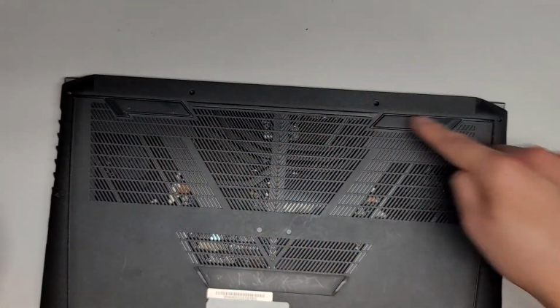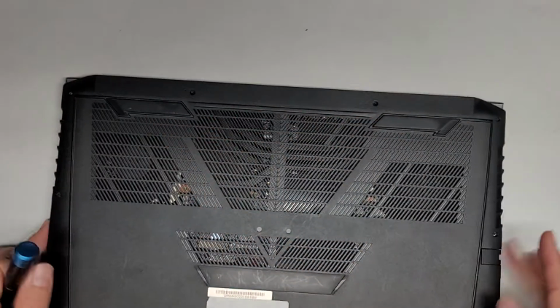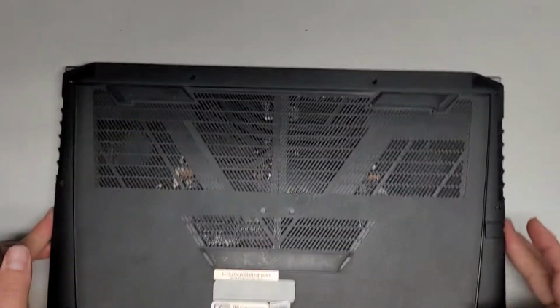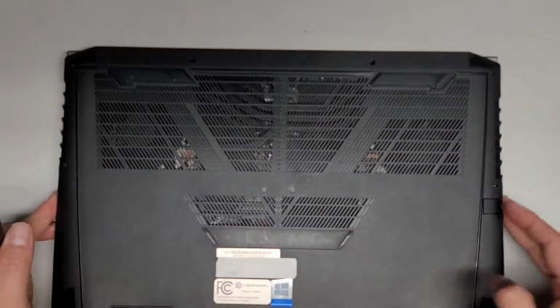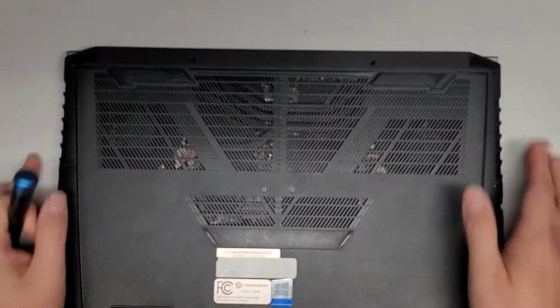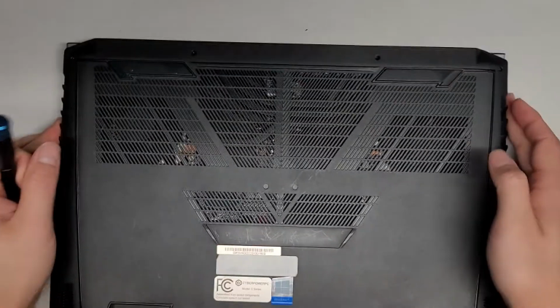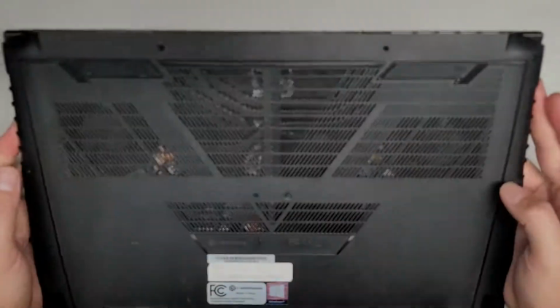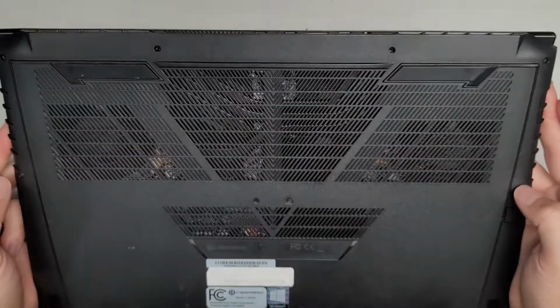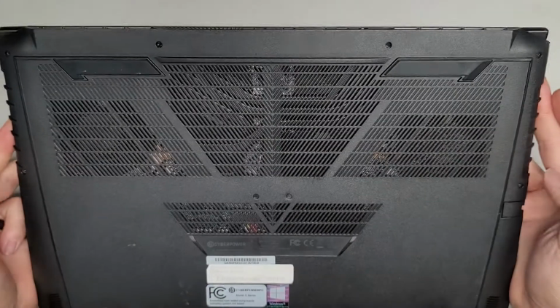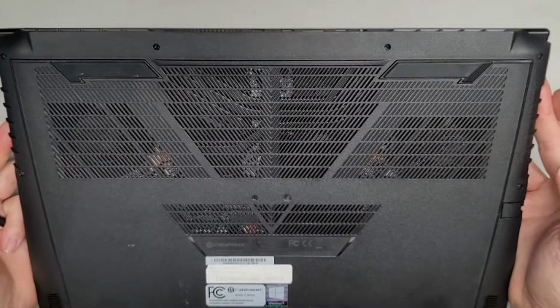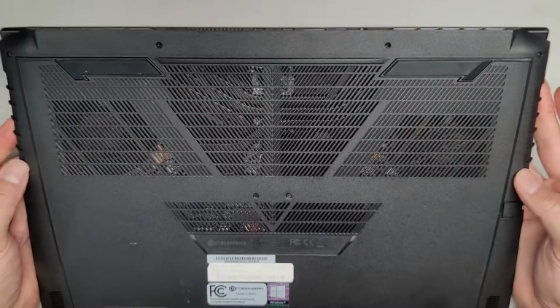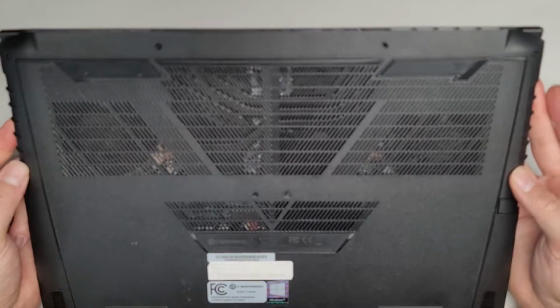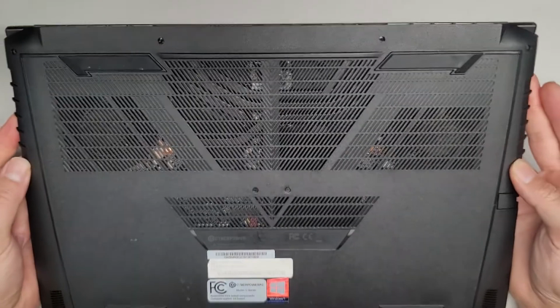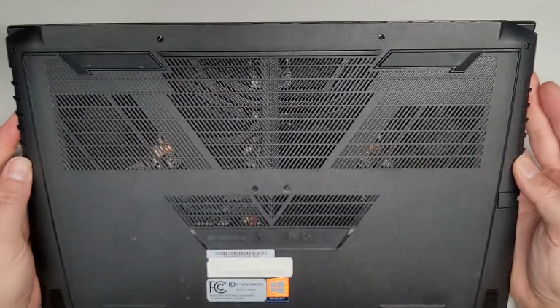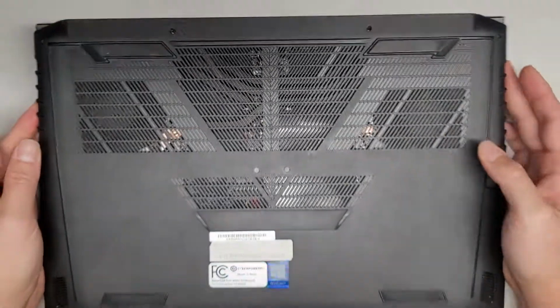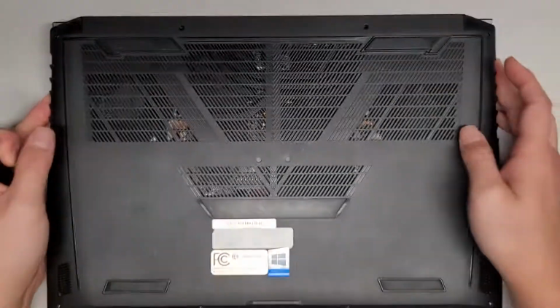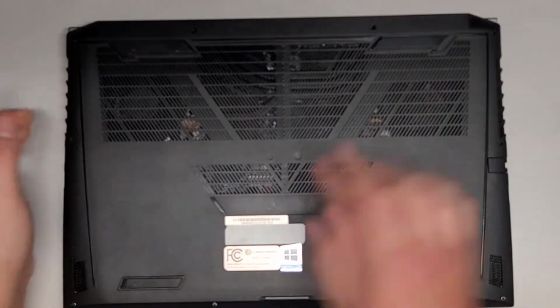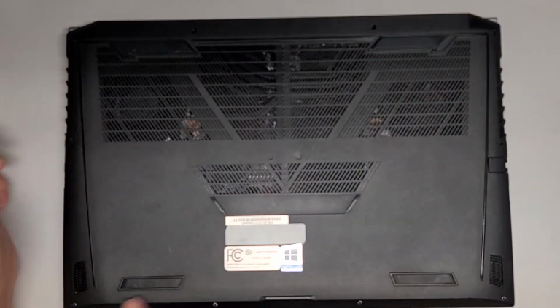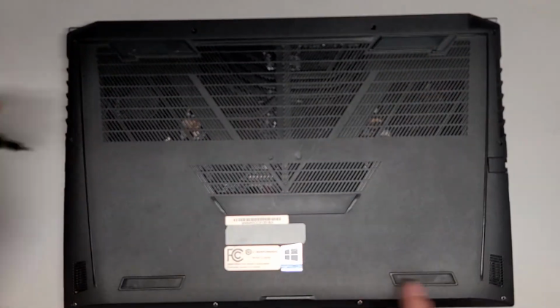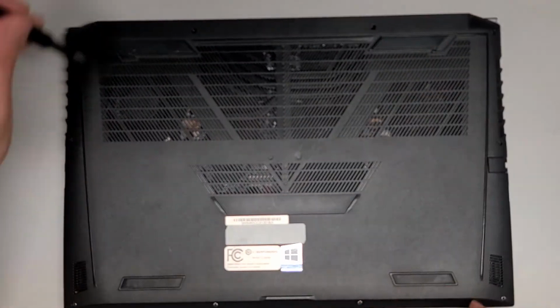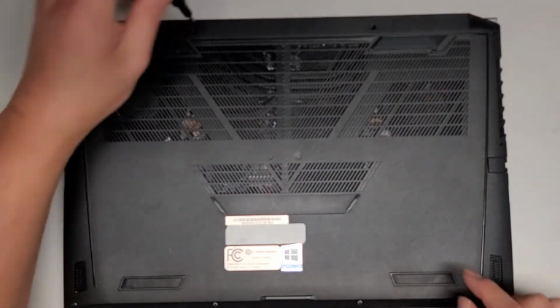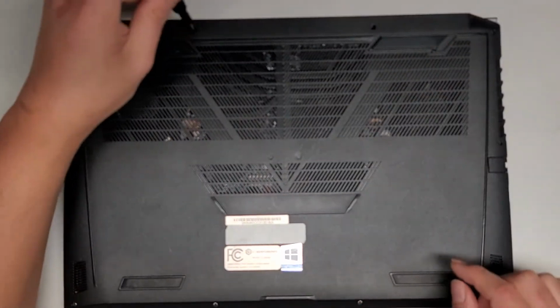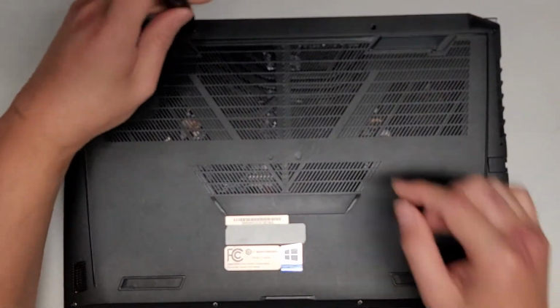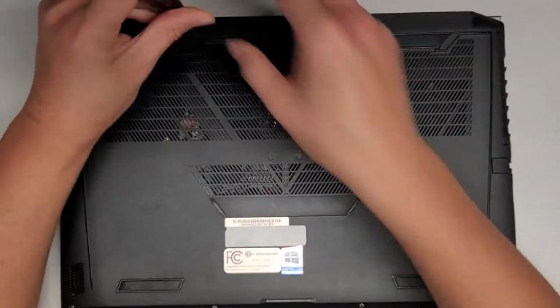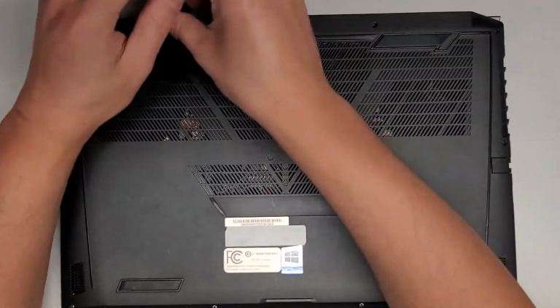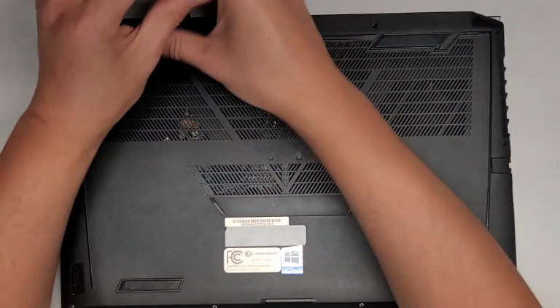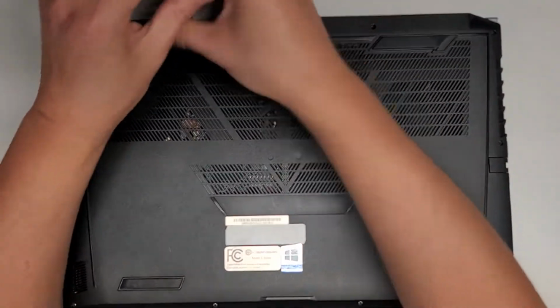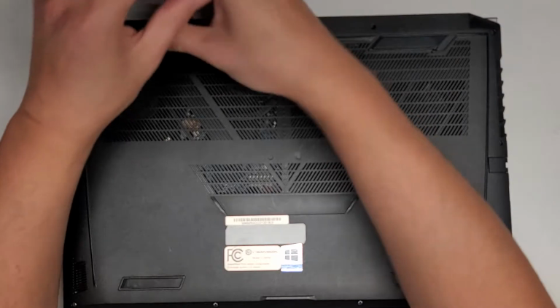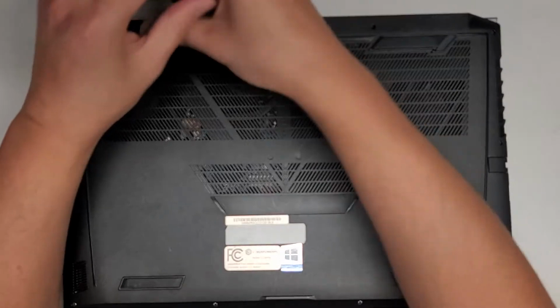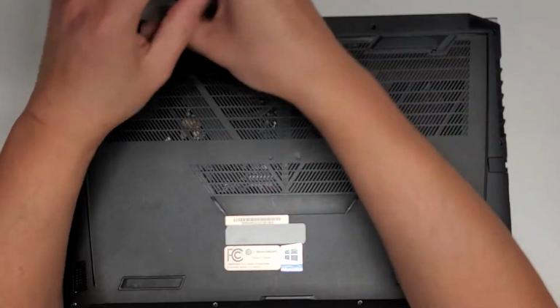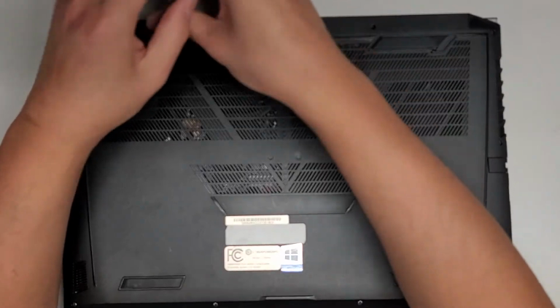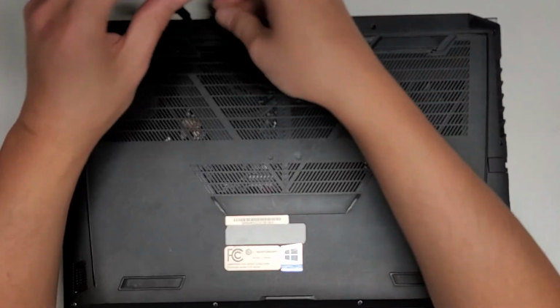You have four screws here, then it looks like two here, and then four more down here. Let's go ahead and remove all those screws.